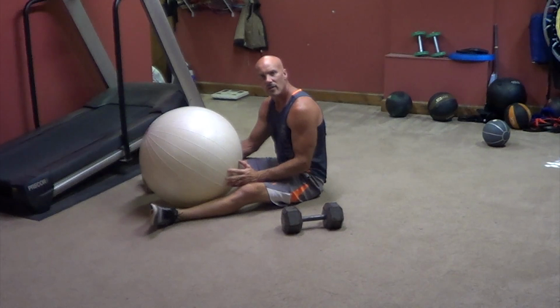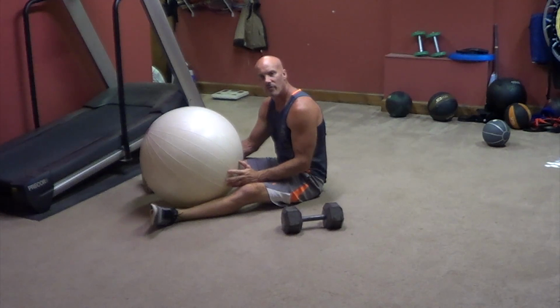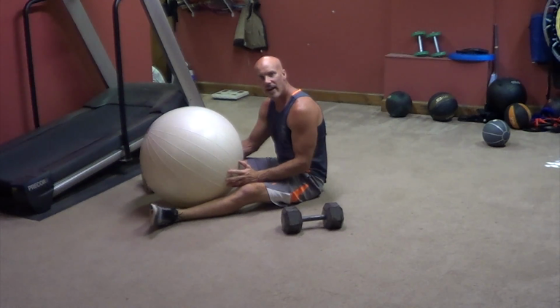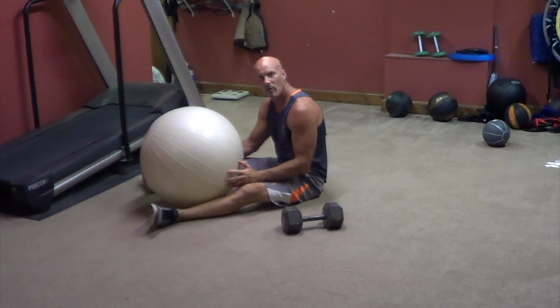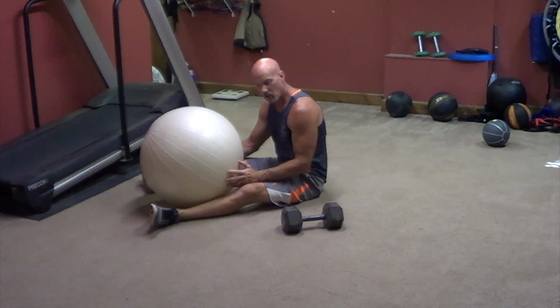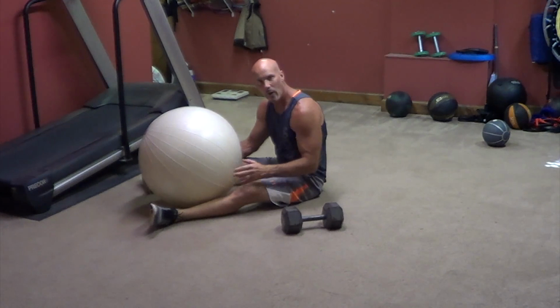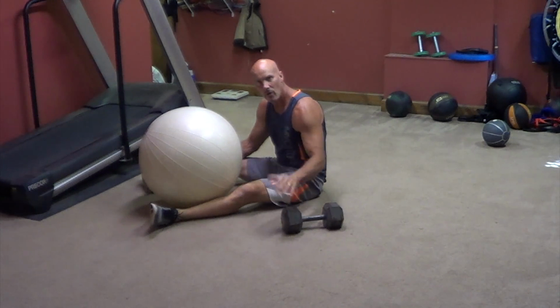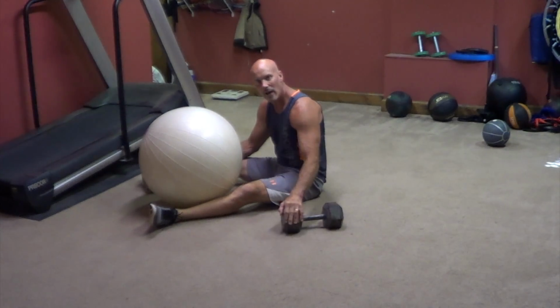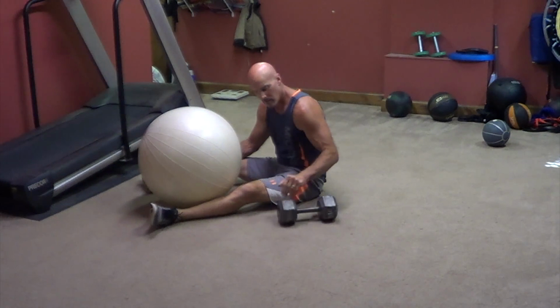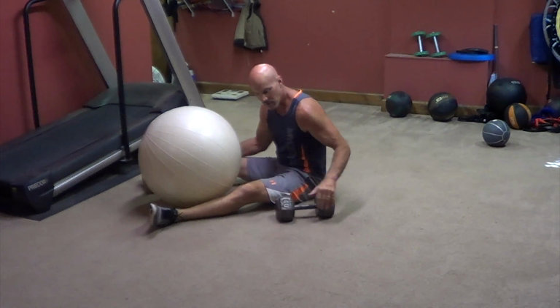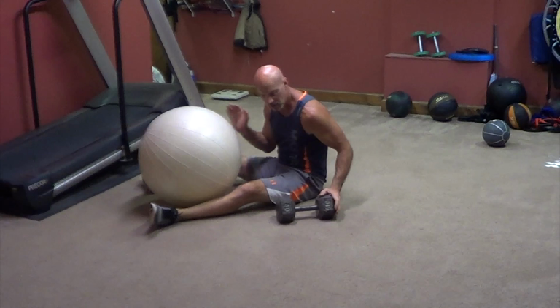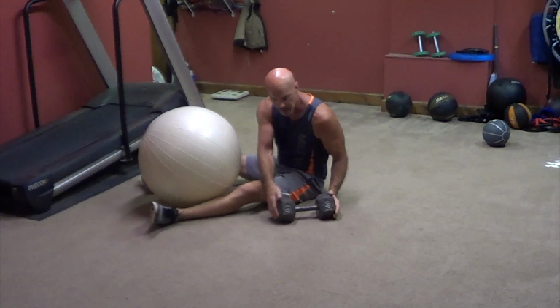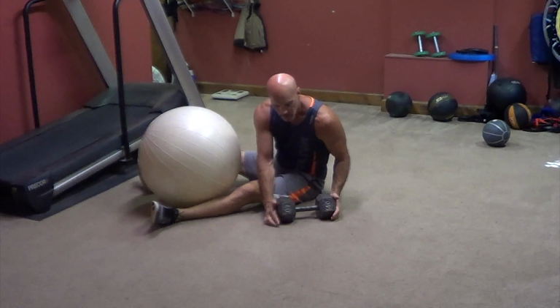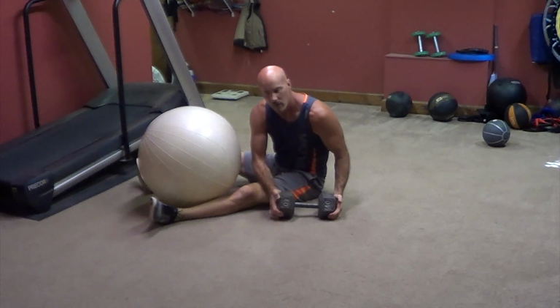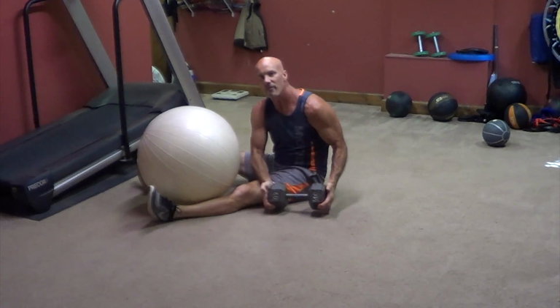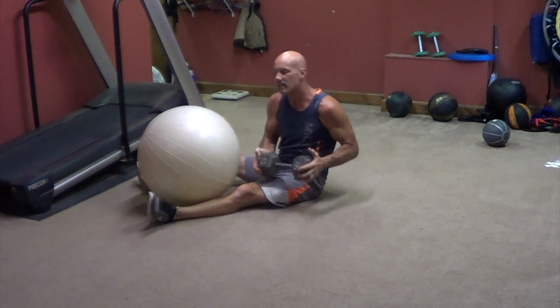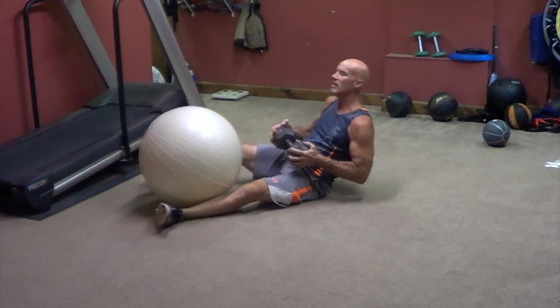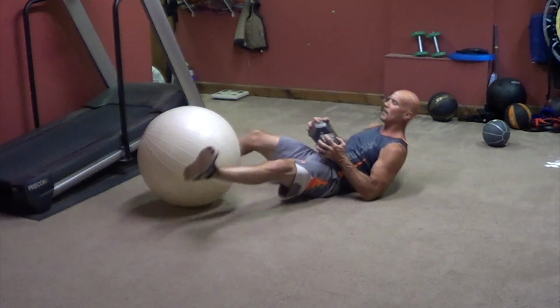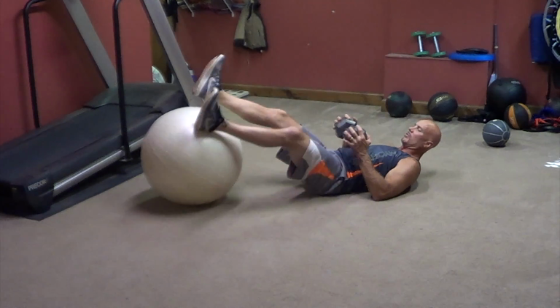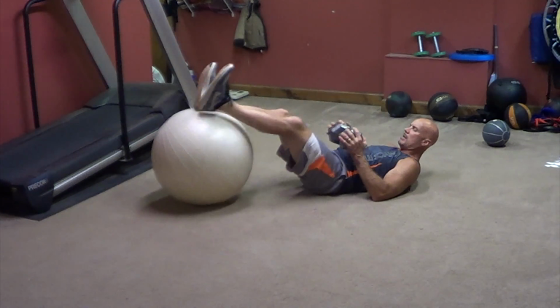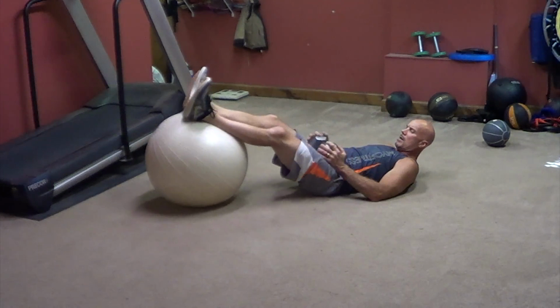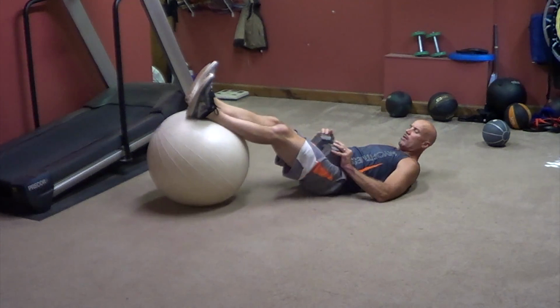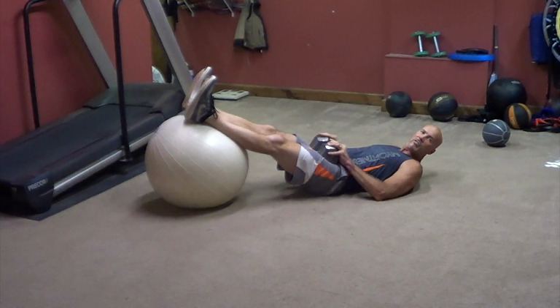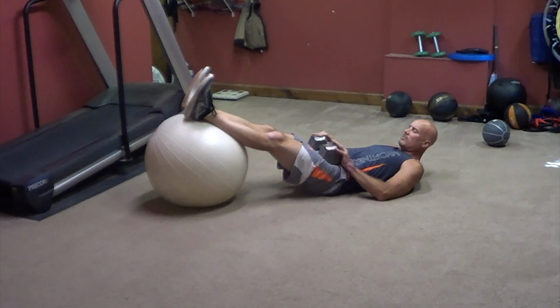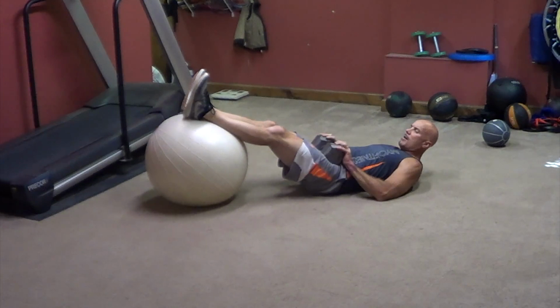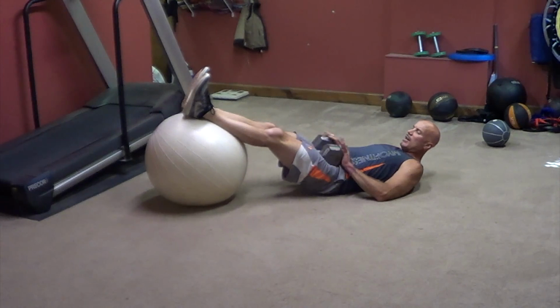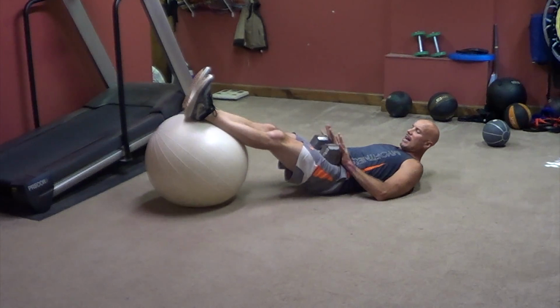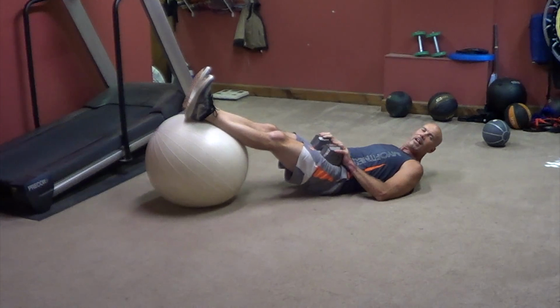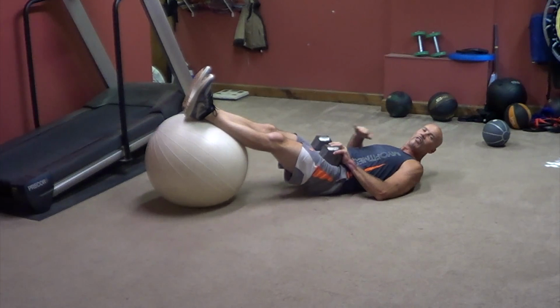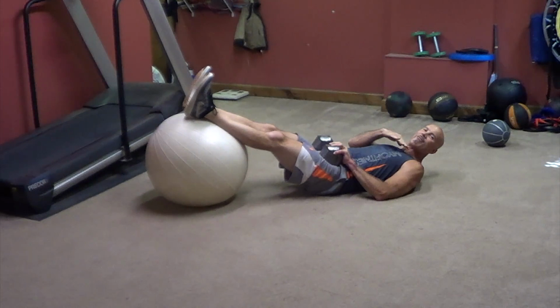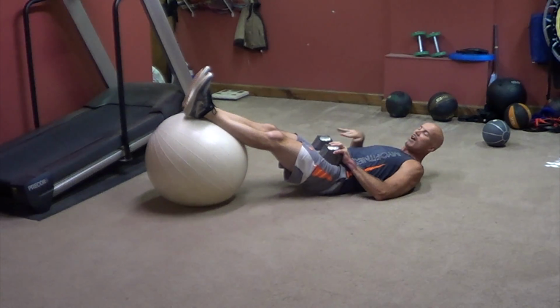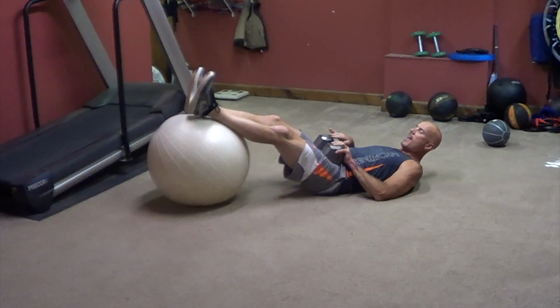Here's for advanced ball leg curls with weights. Don't add weights until you're really good at it. So start off lying down, same position with the feet, the weight goes on your thighs. Make sure your hands are right here so it doesn't roll across your neck.